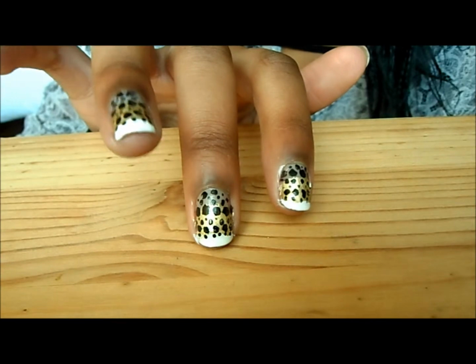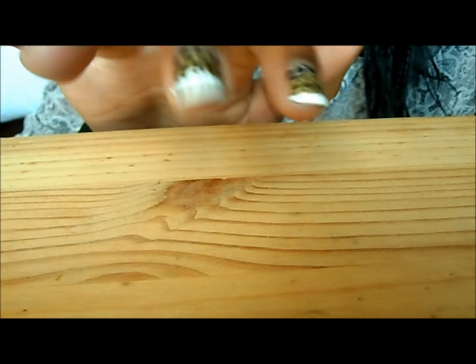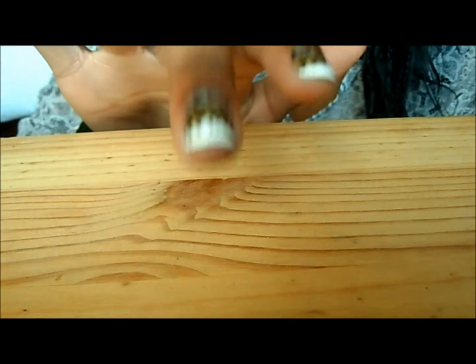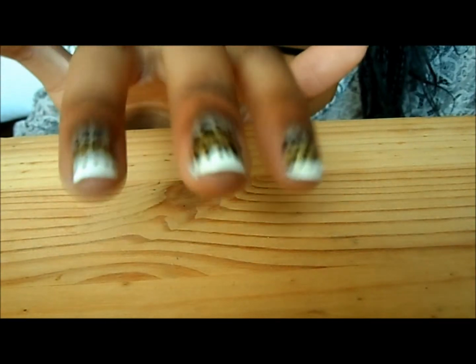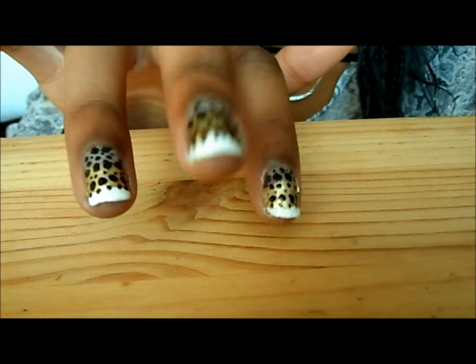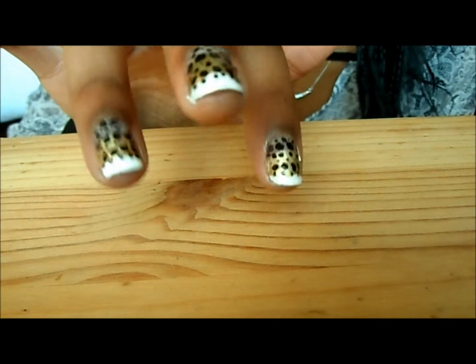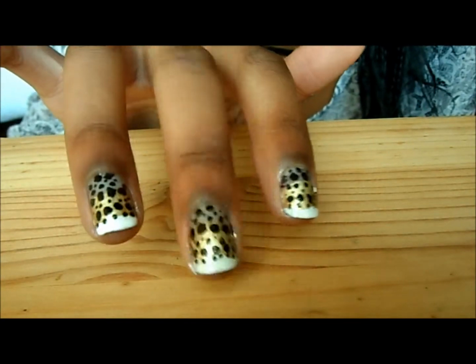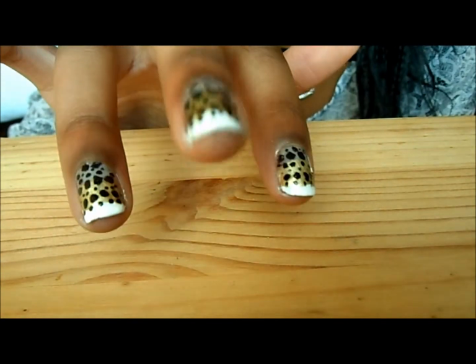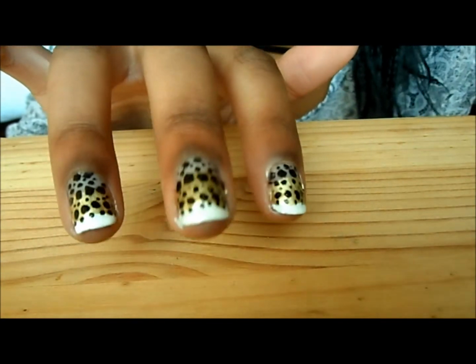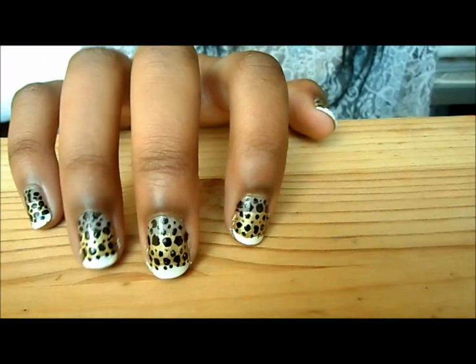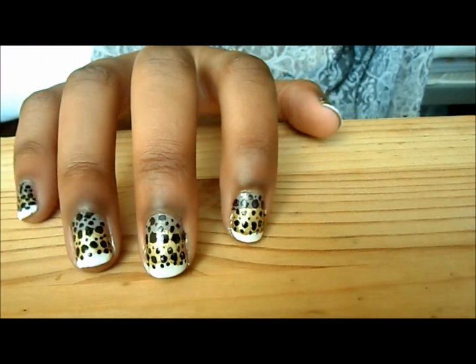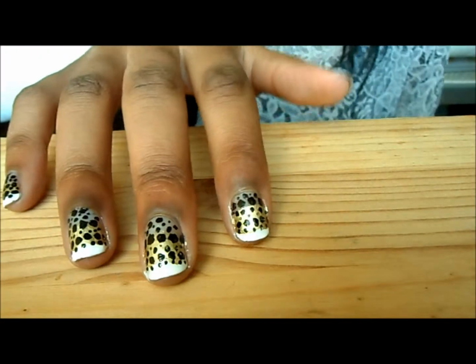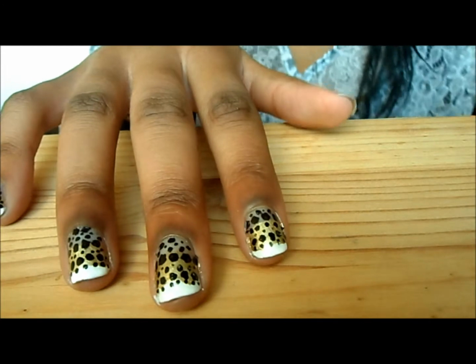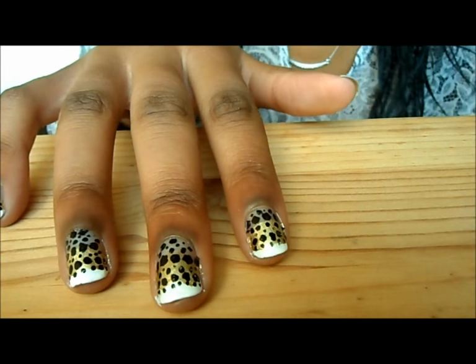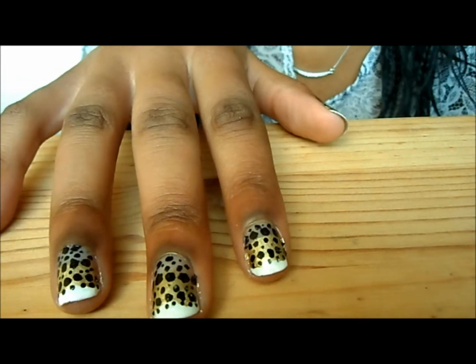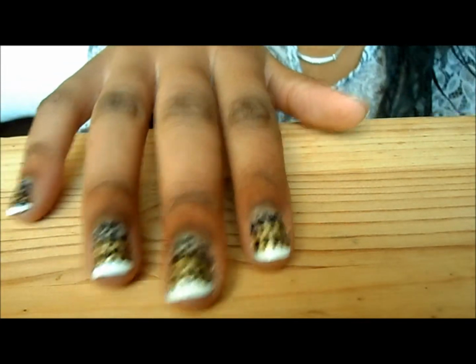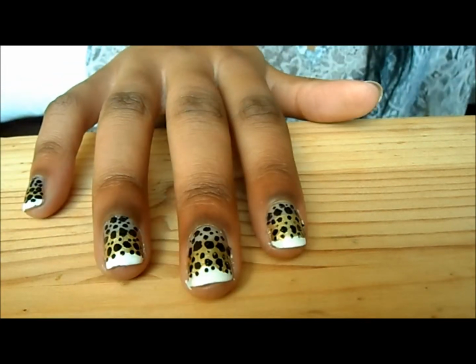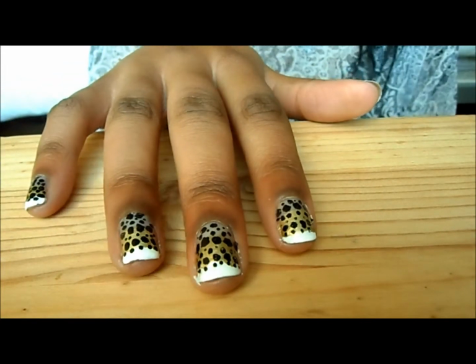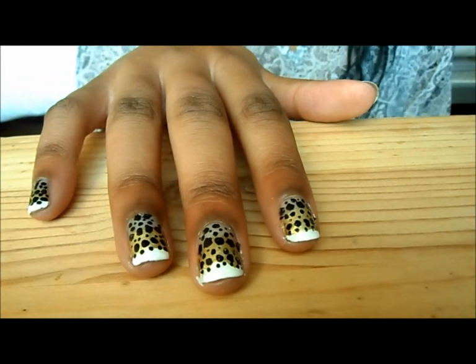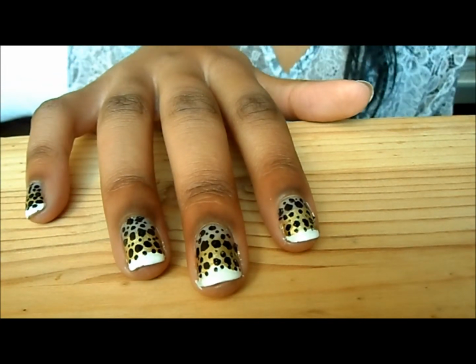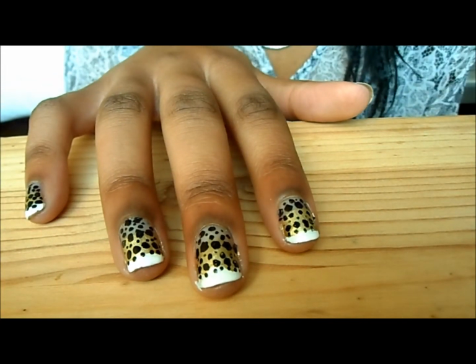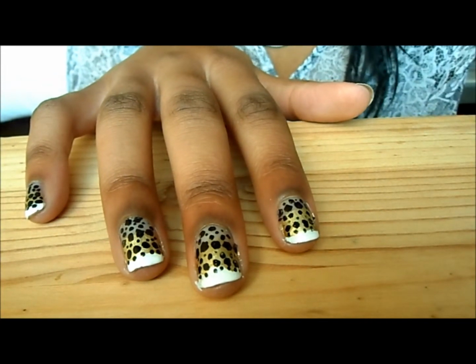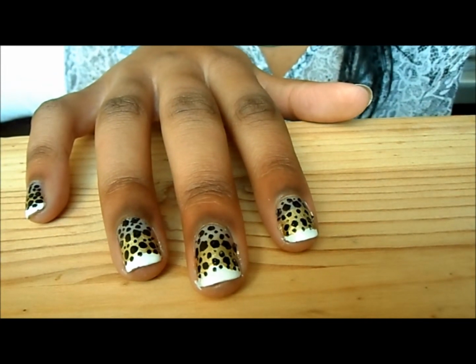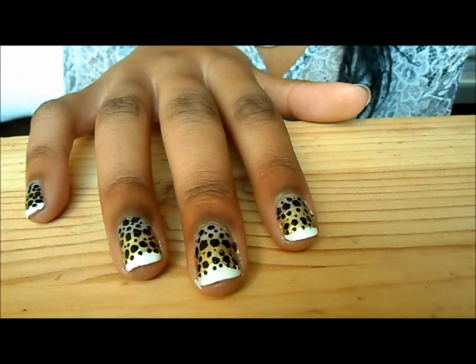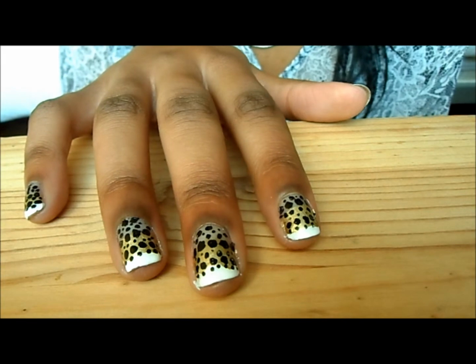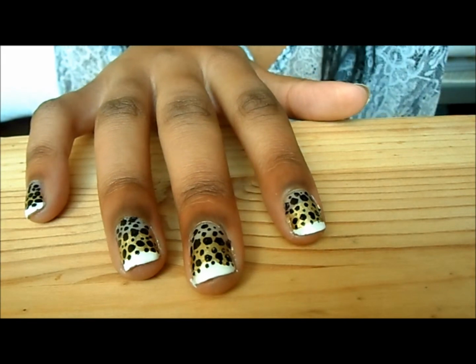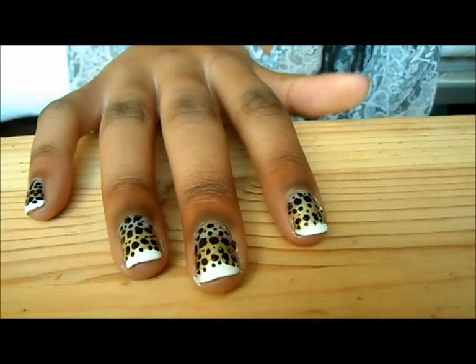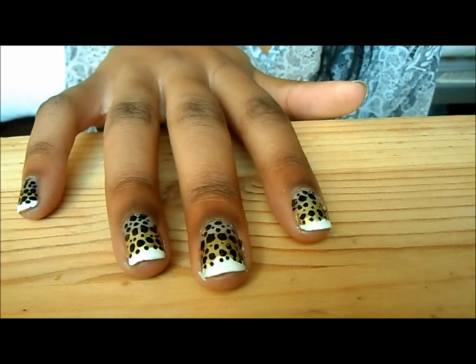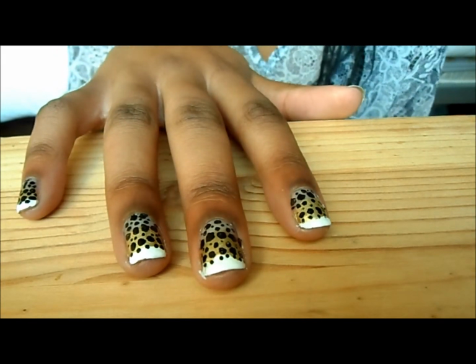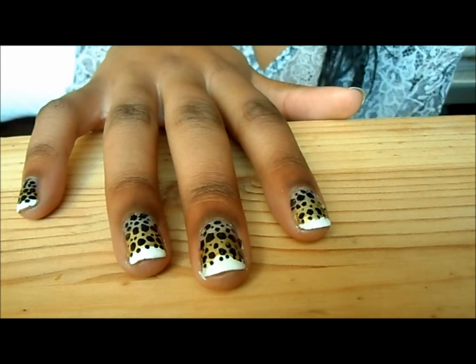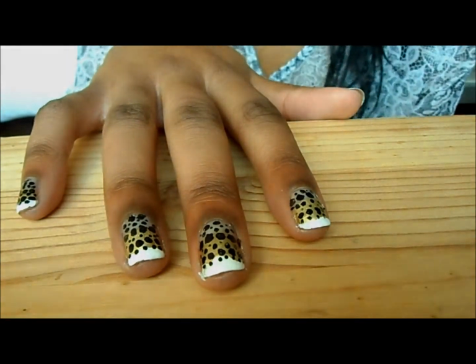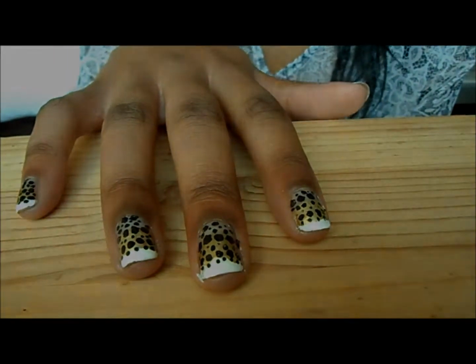If you want to make it sharp, add some more white at the top to make the nail pop a little bit. Thanks for watching — I hope you enjoyed this because I really love this look. Remember to rock it, subscribe, and I'll see you later!